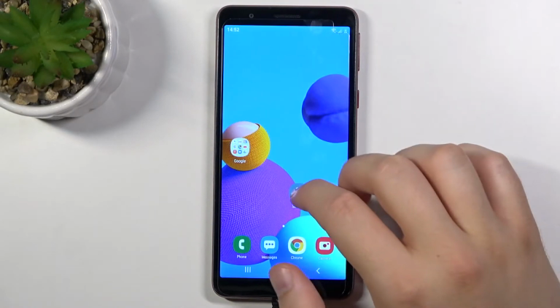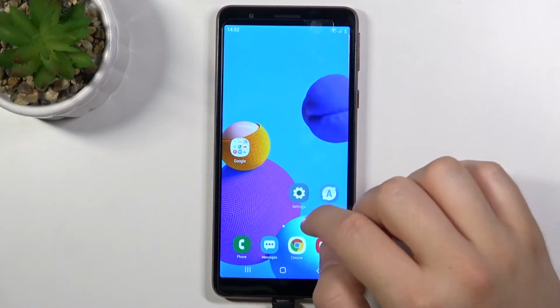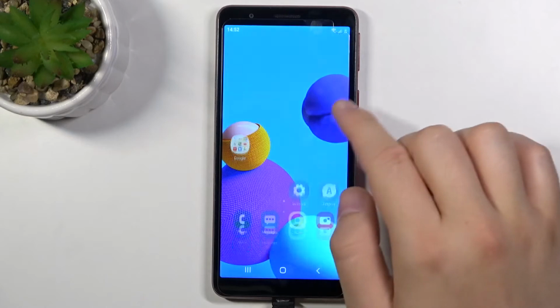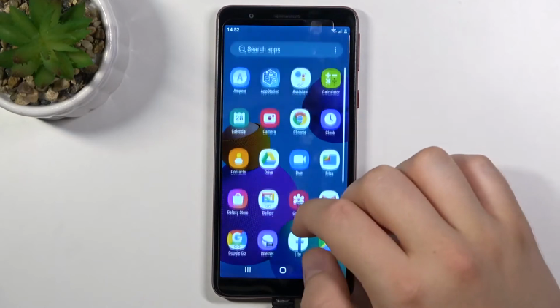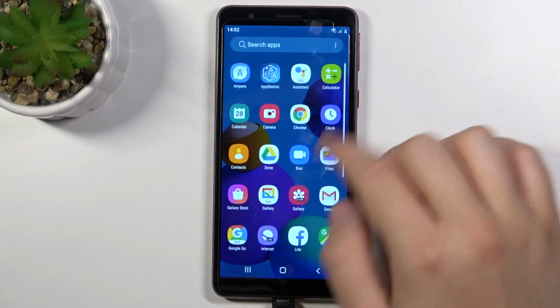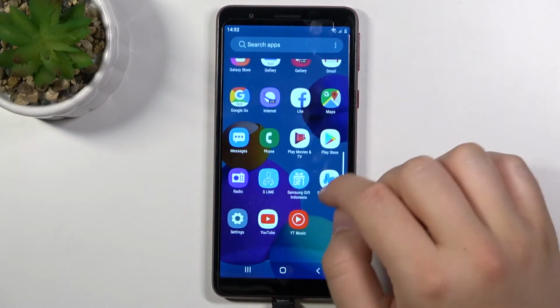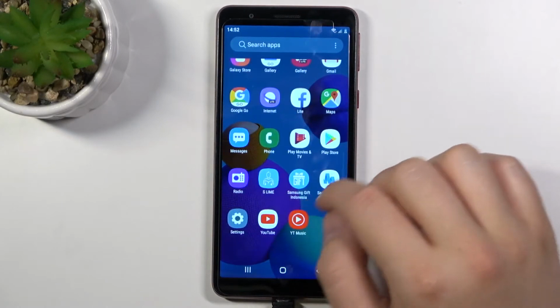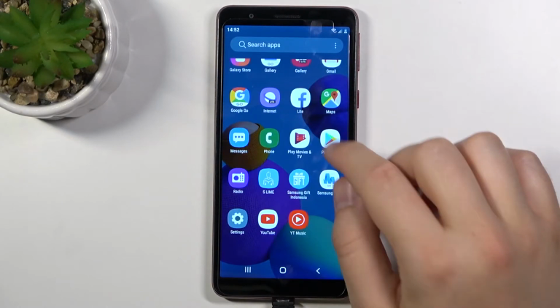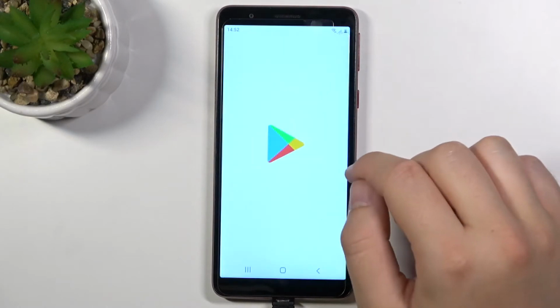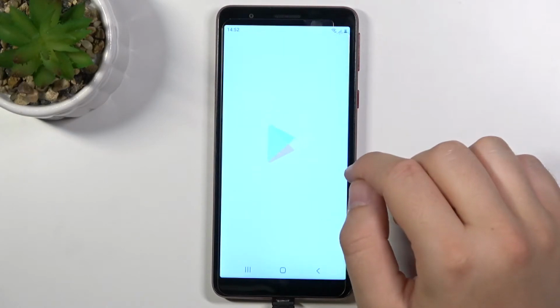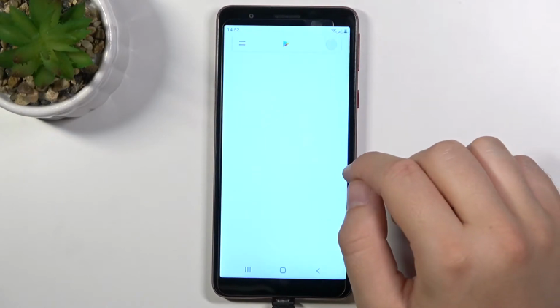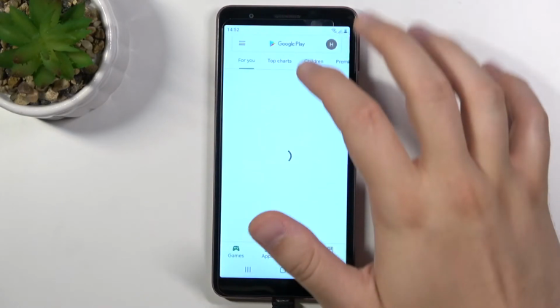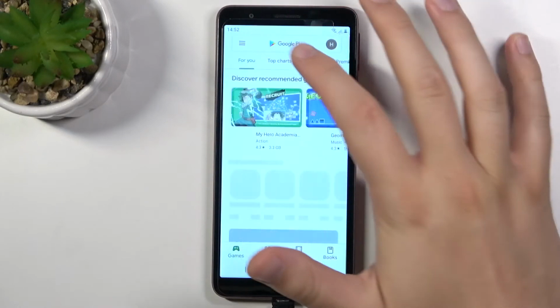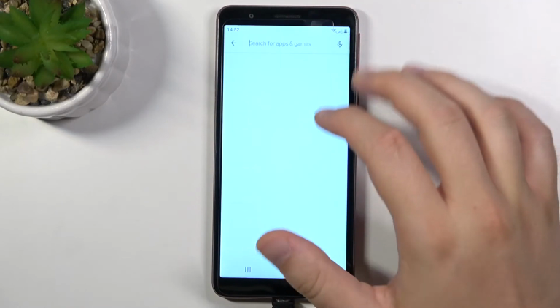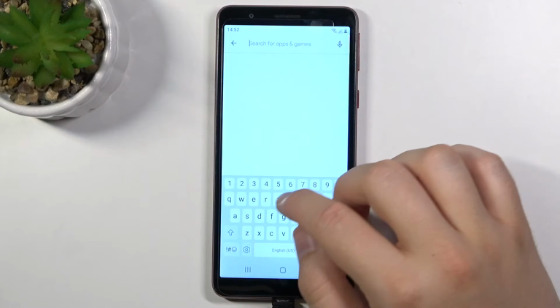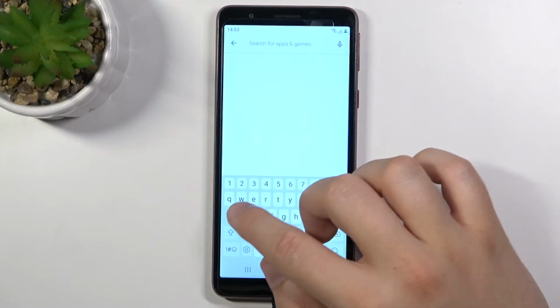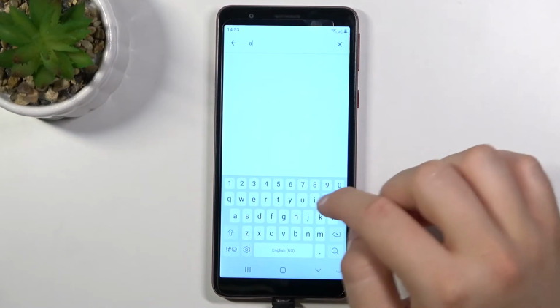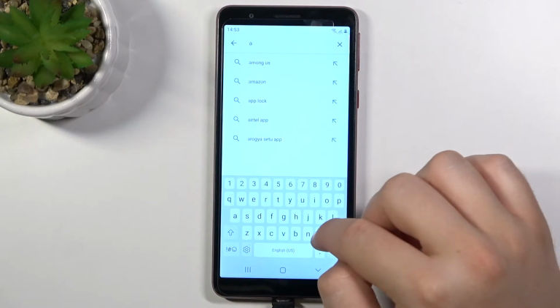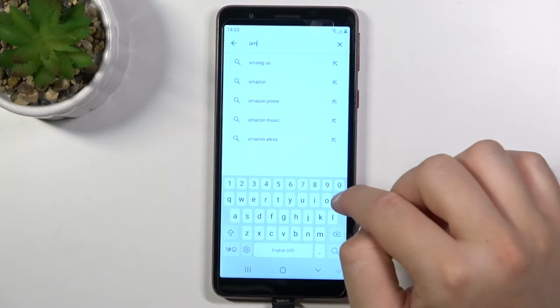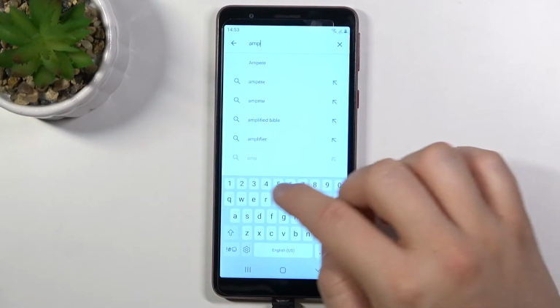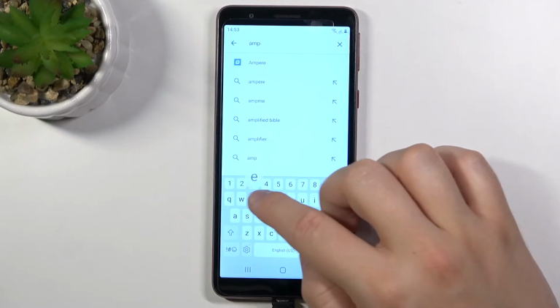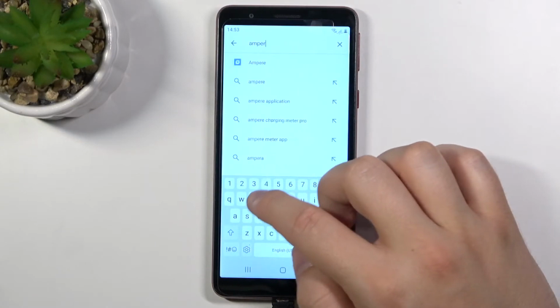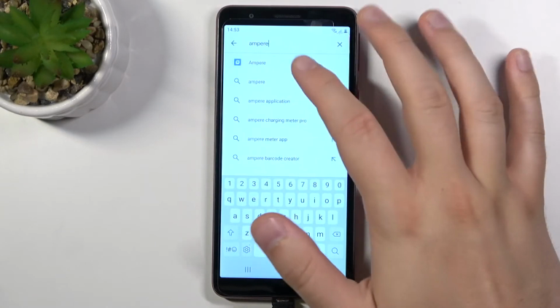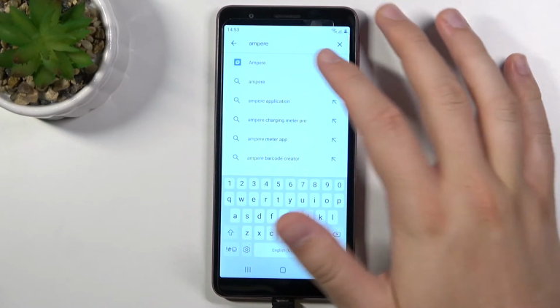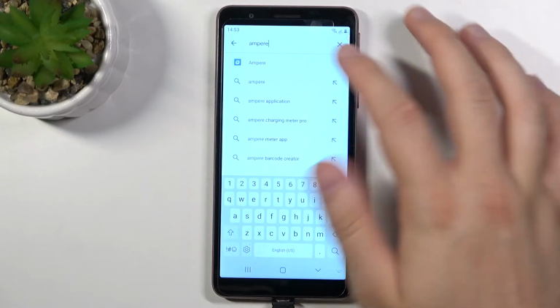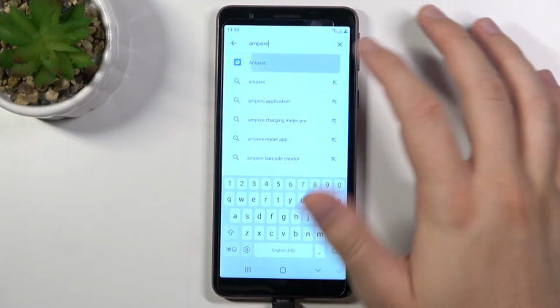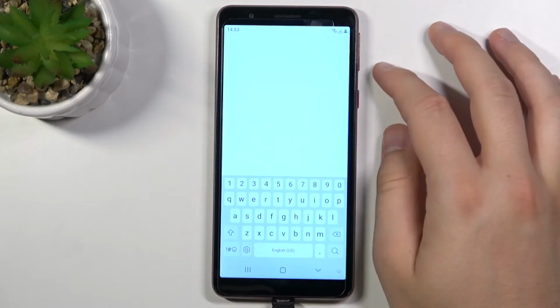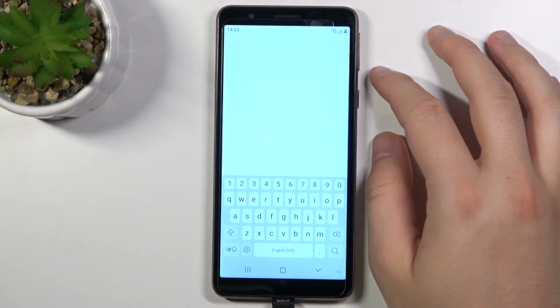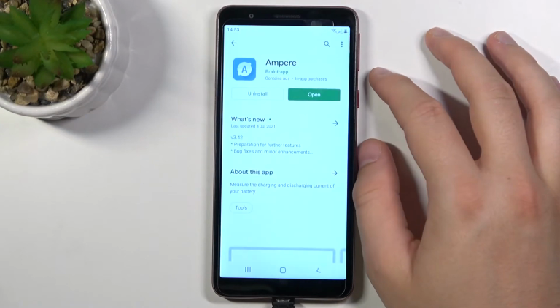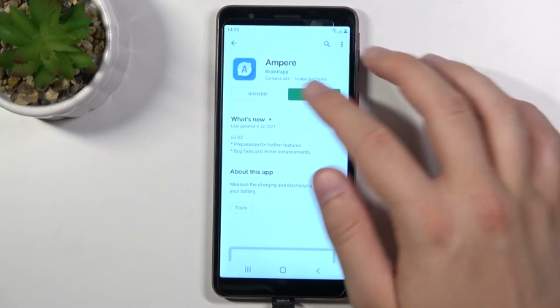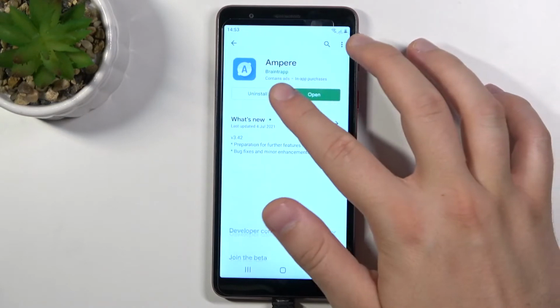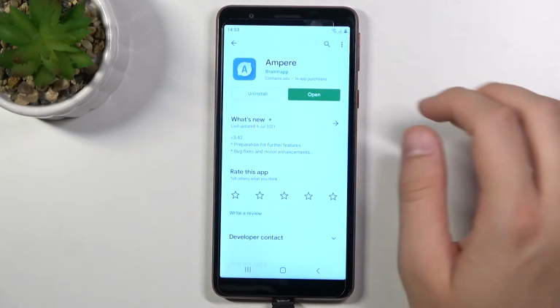First, you have to go to the Play Store and download the application Ampere — this one.